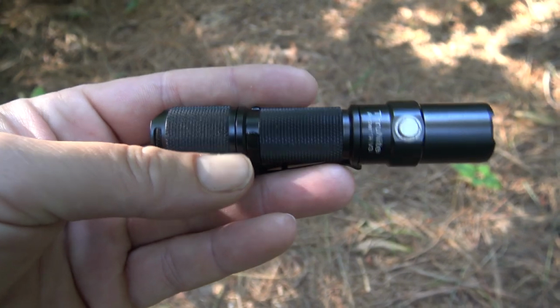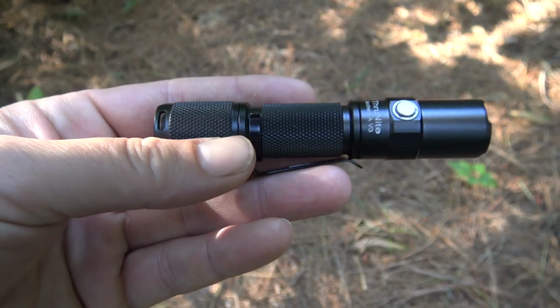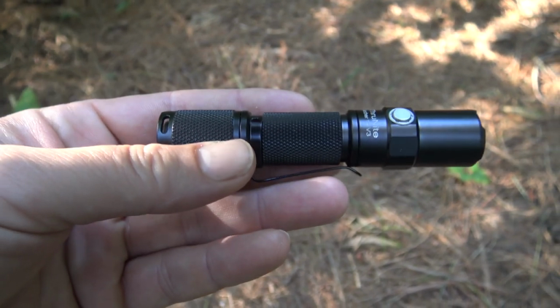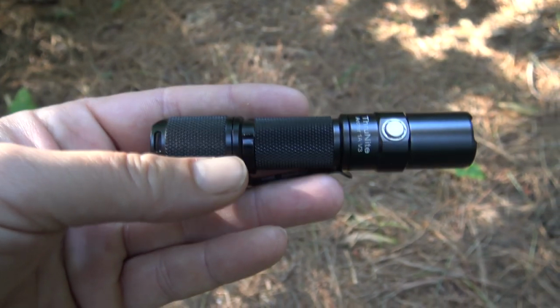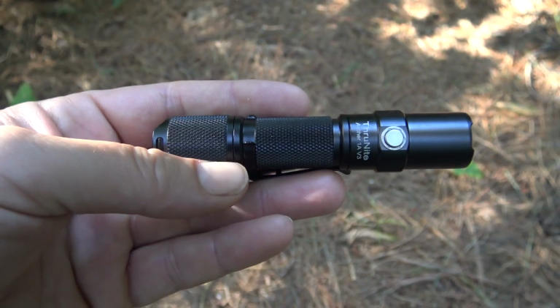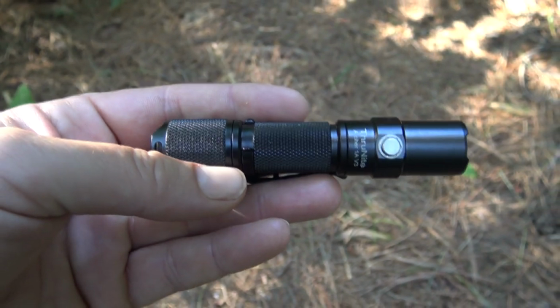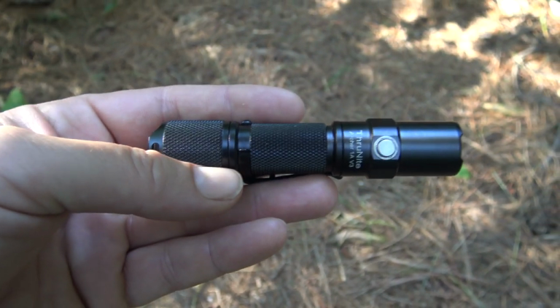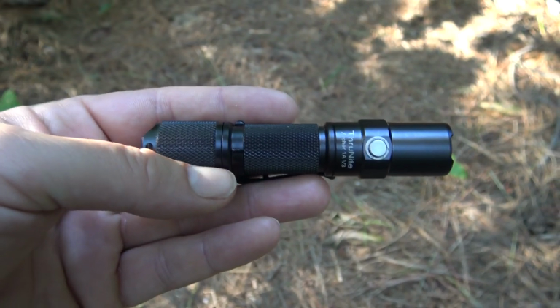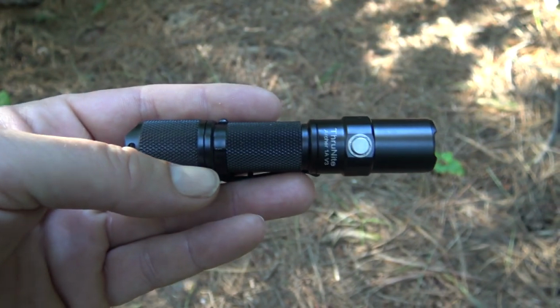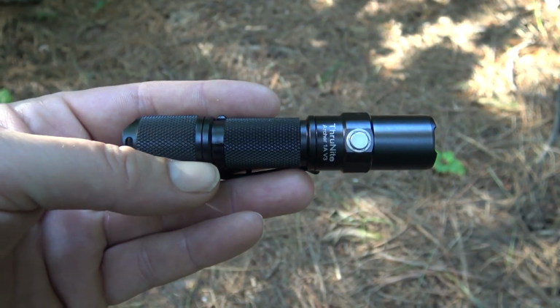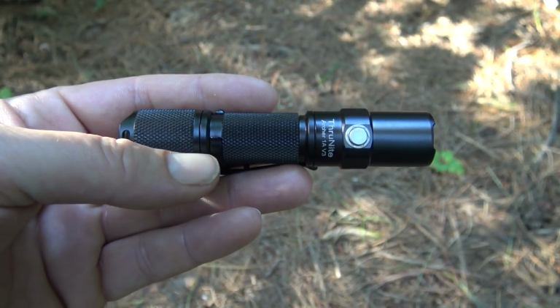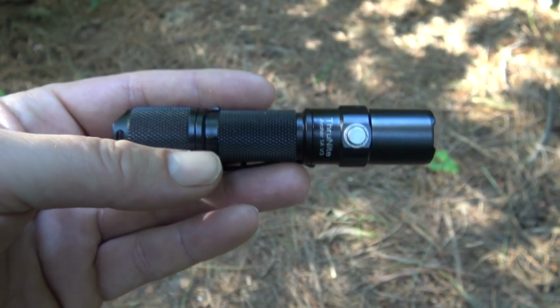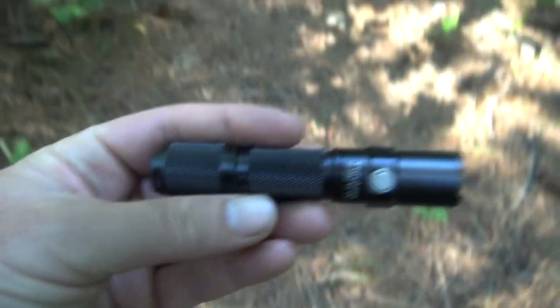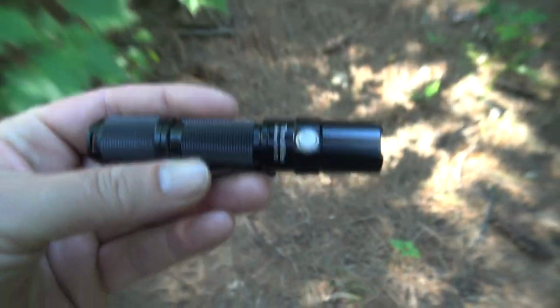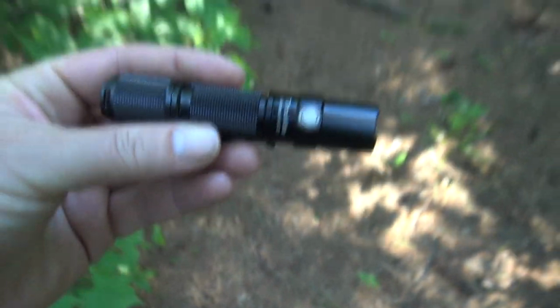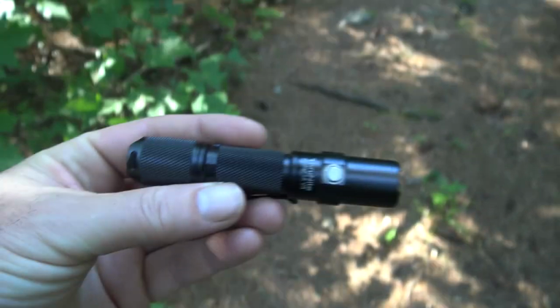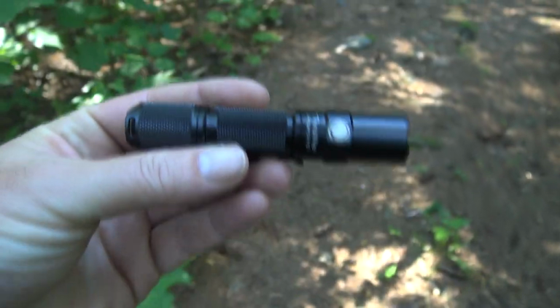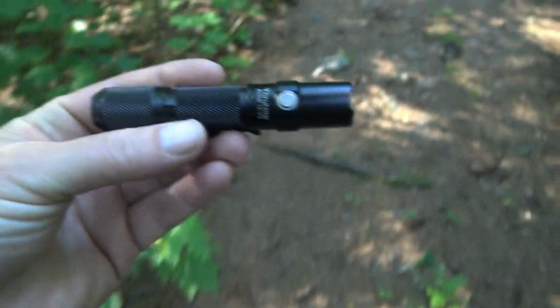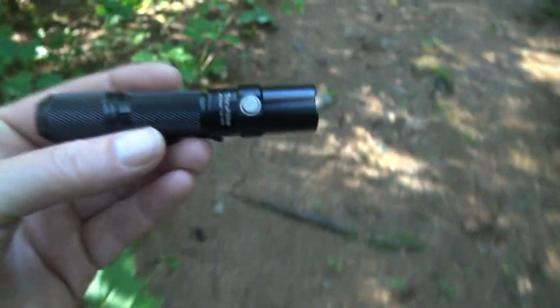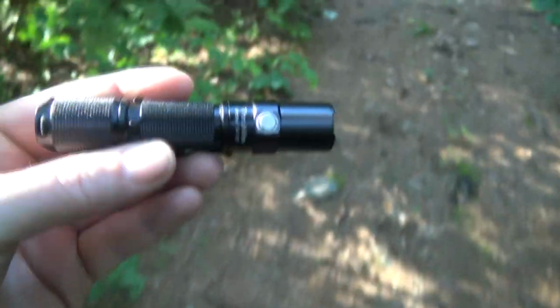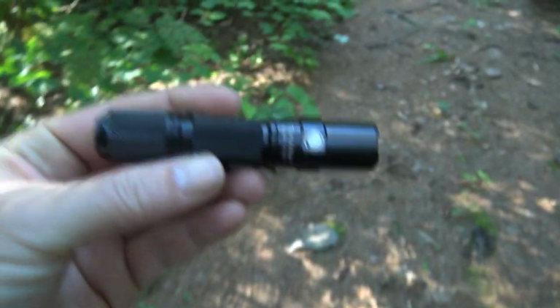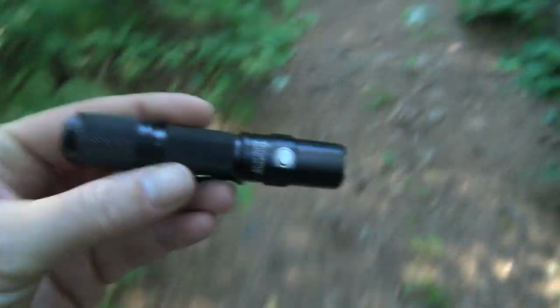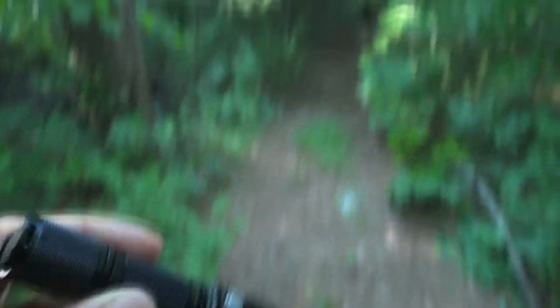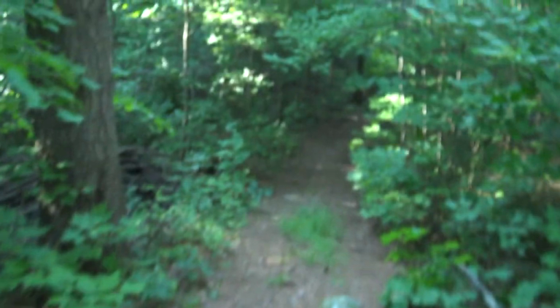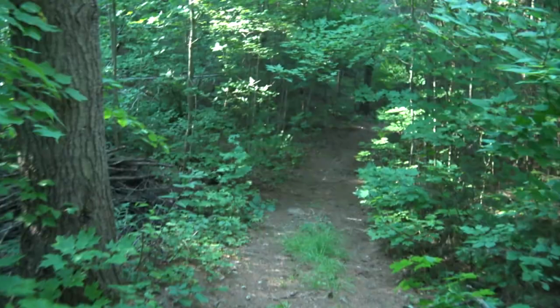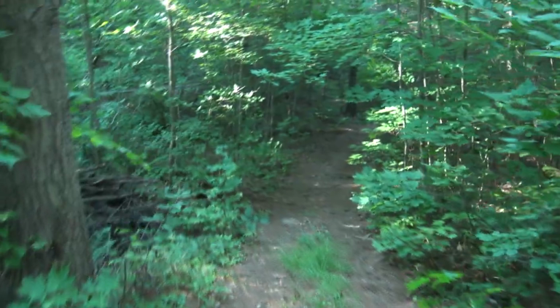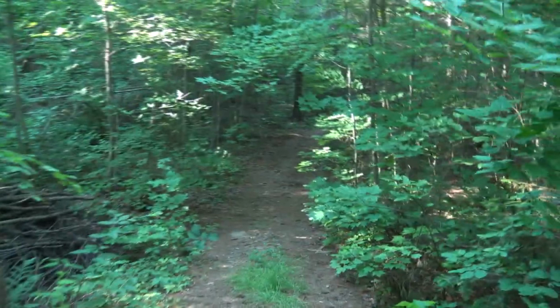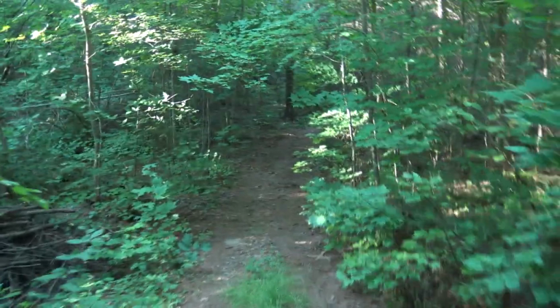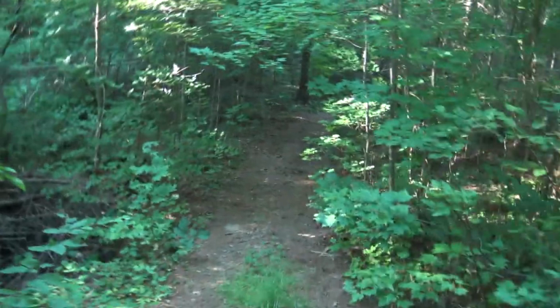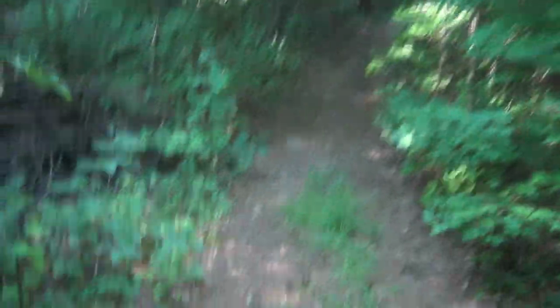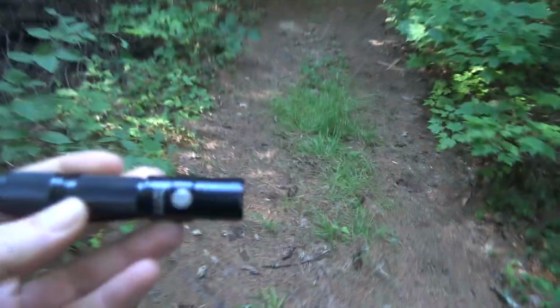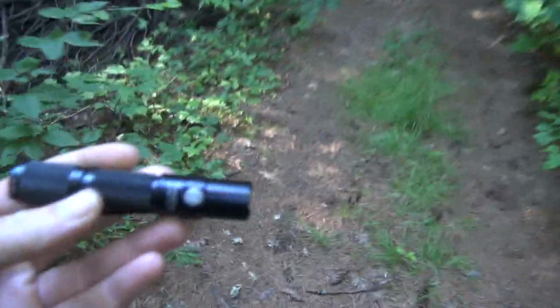The Thrunite Archer came in pretty handy last night because we had a bit of a party night and had to come home in the dark, so we were able to light our way through these woods paths with this light.